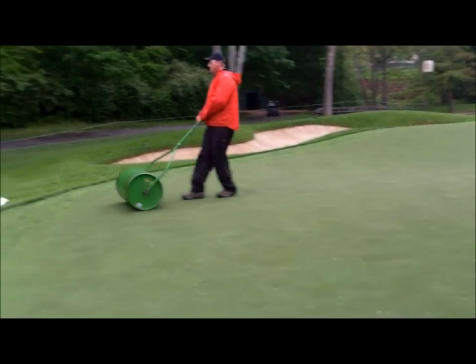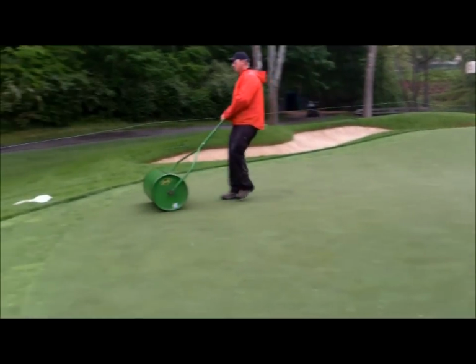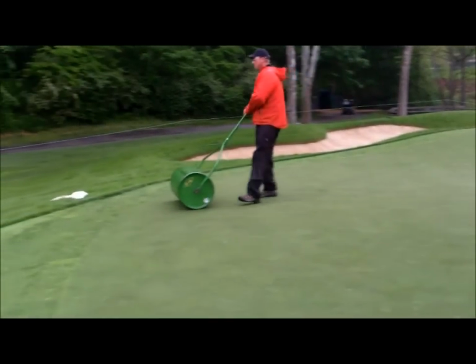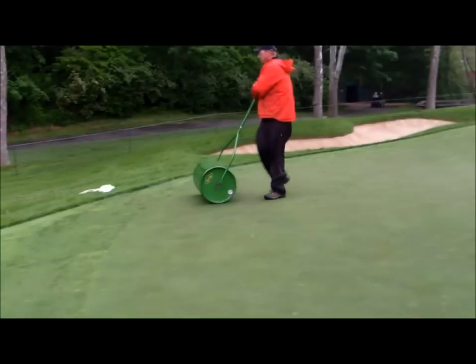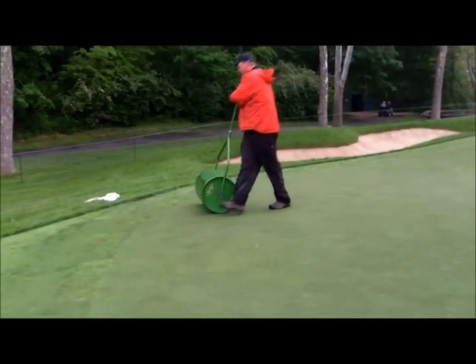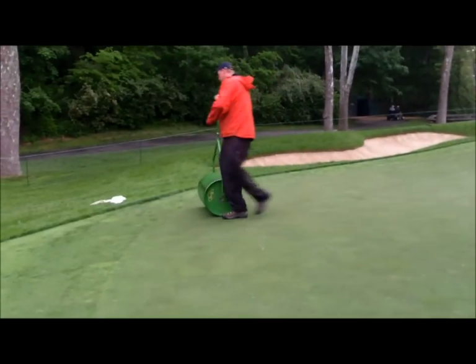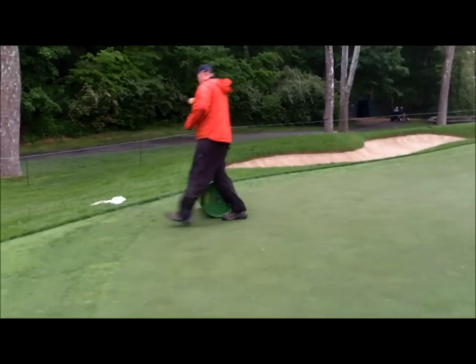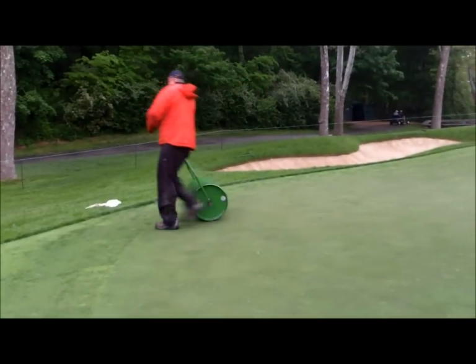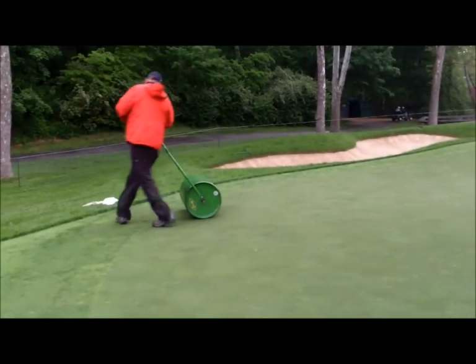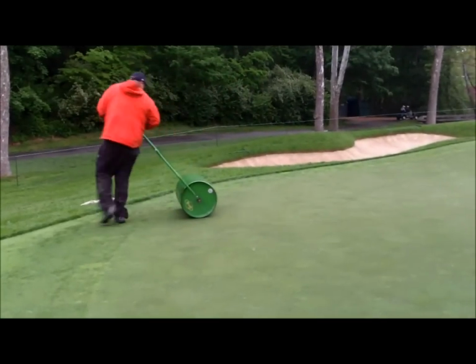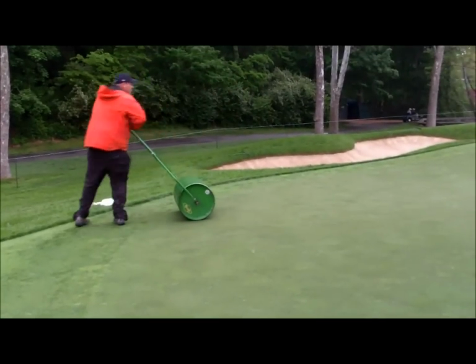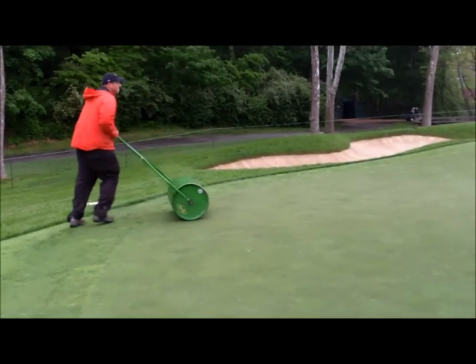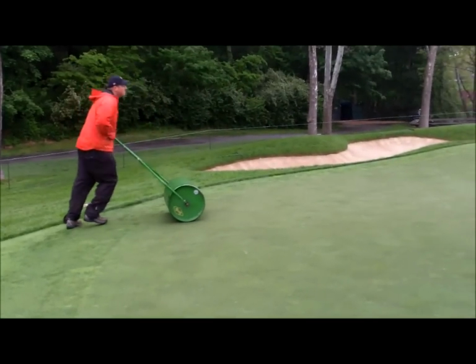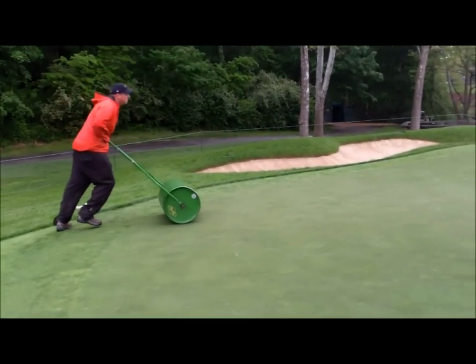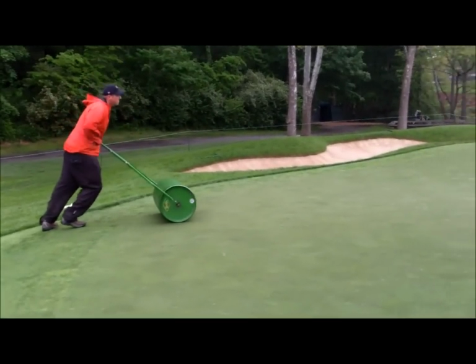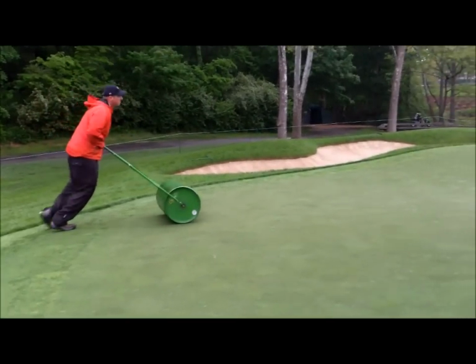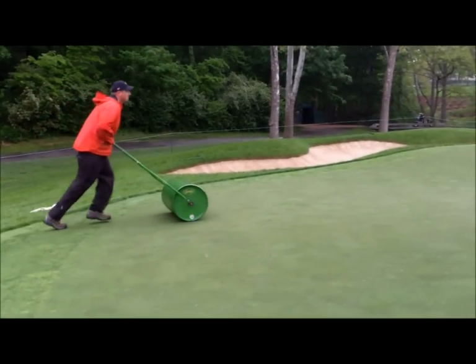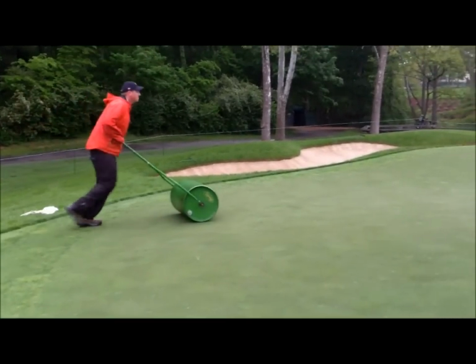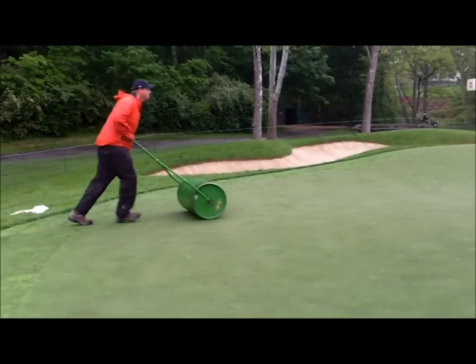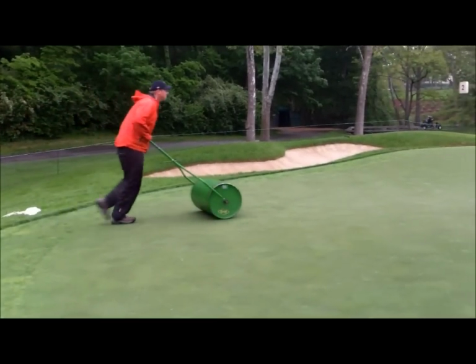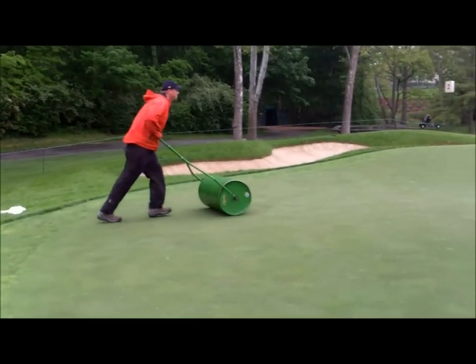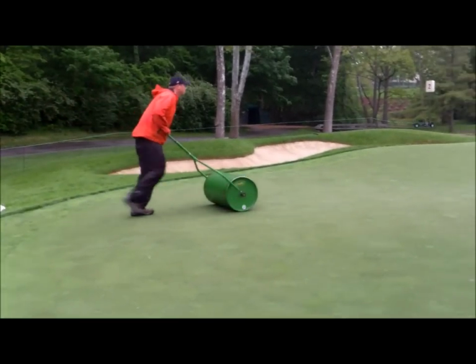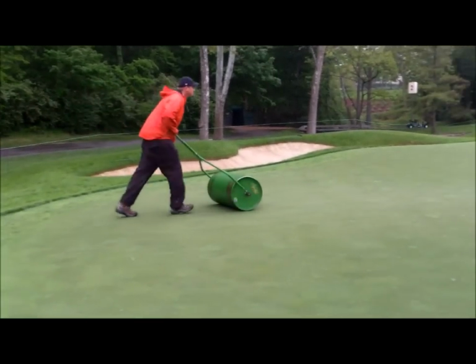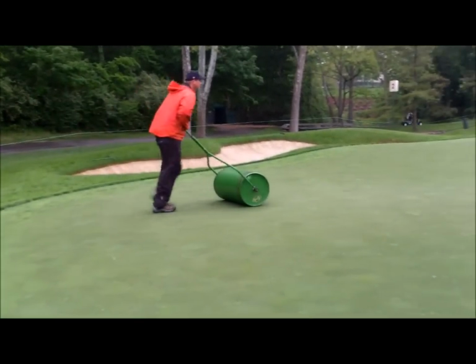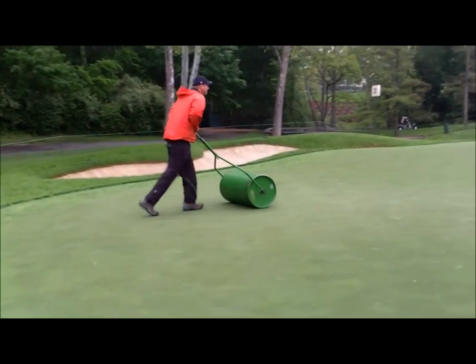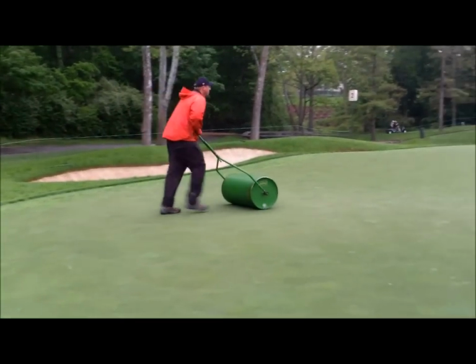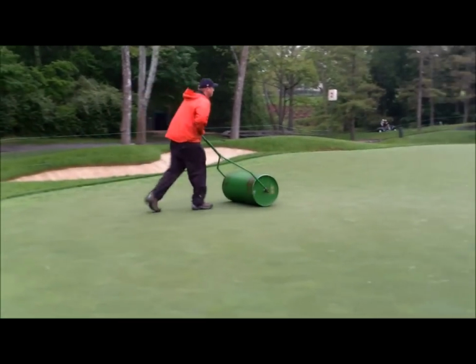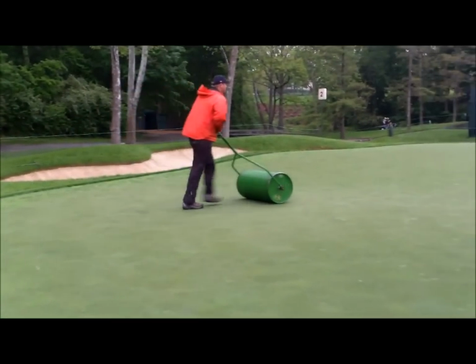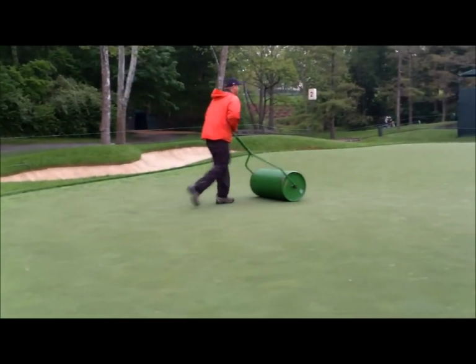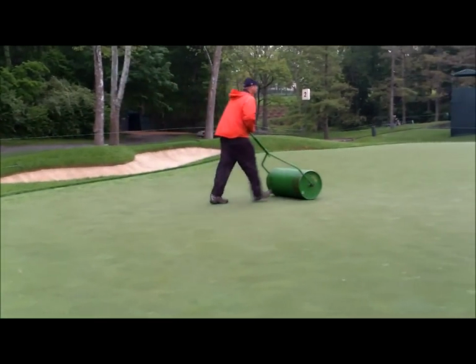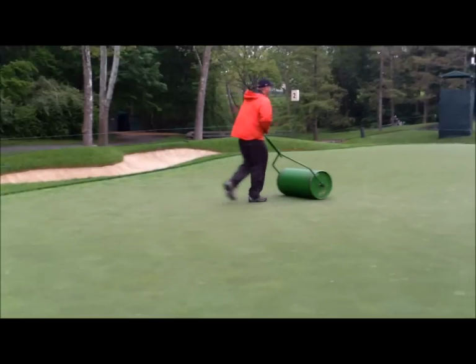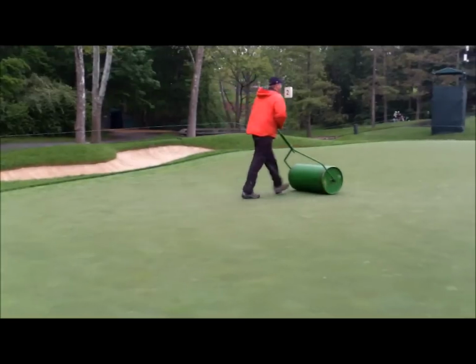With hand-rolling, wear and tear to the collars is reduced. Hand-rolling is only possible when you have enough volunteers or employees available.